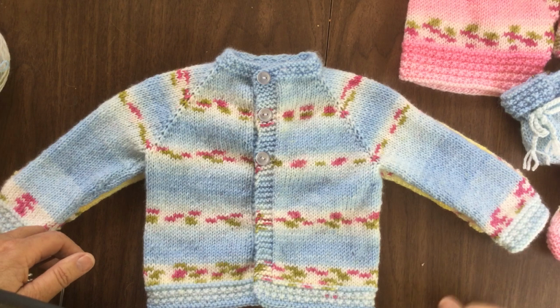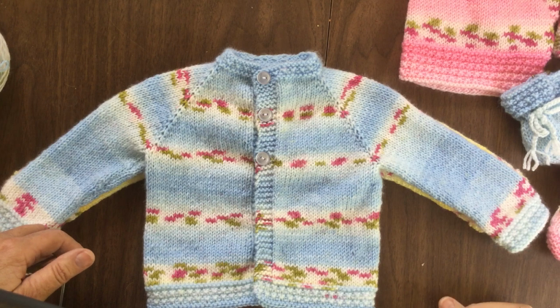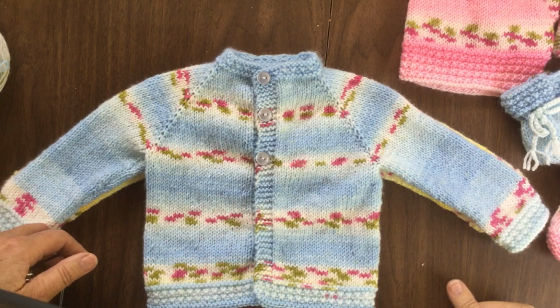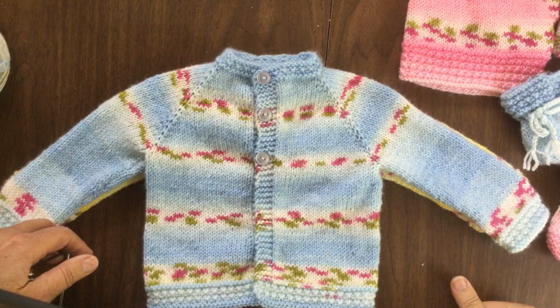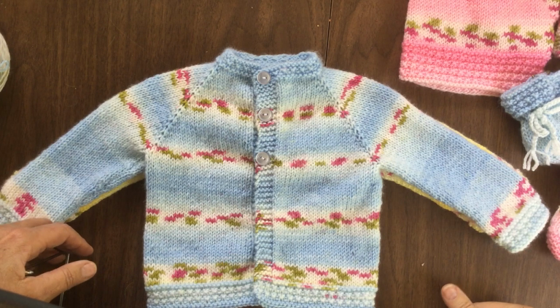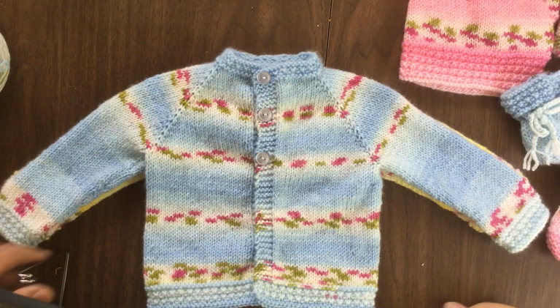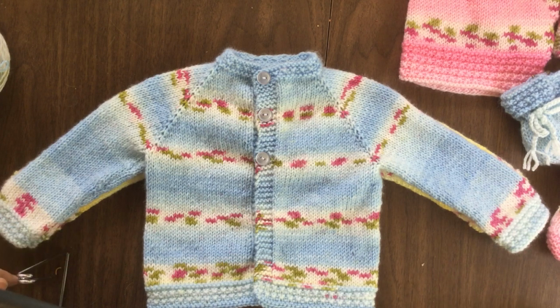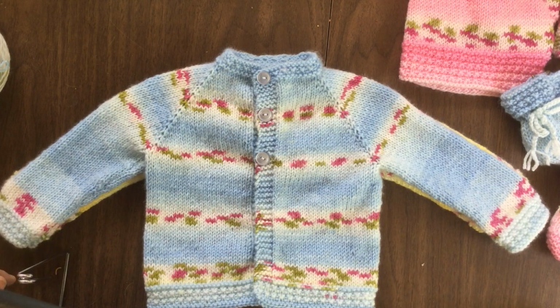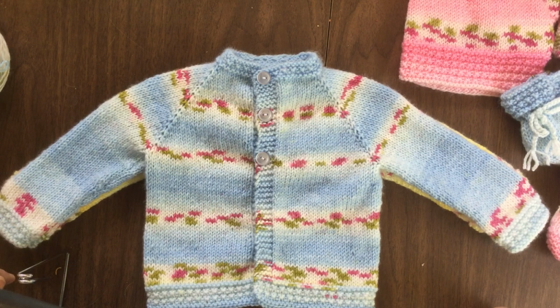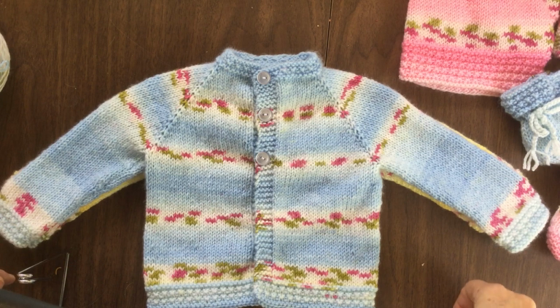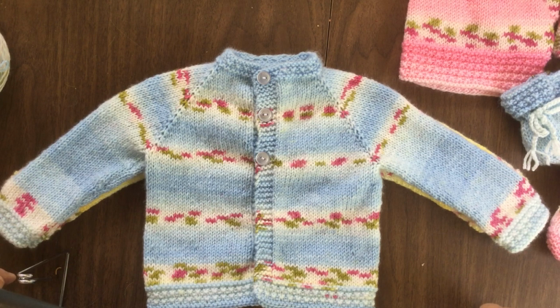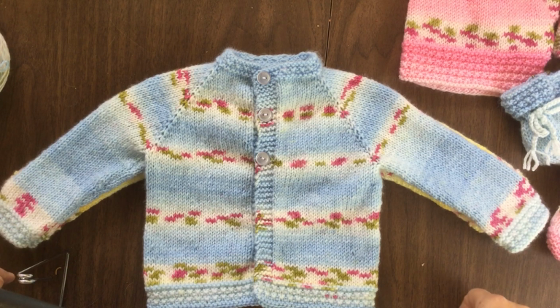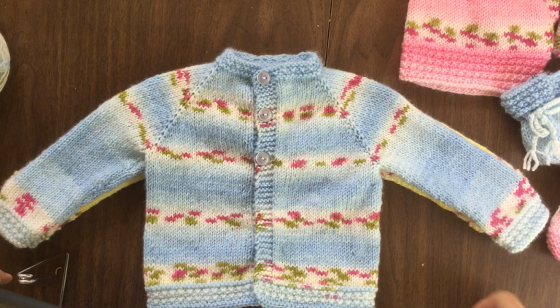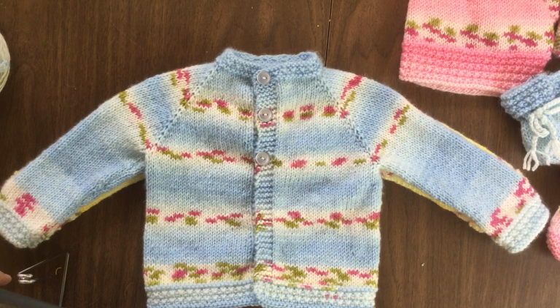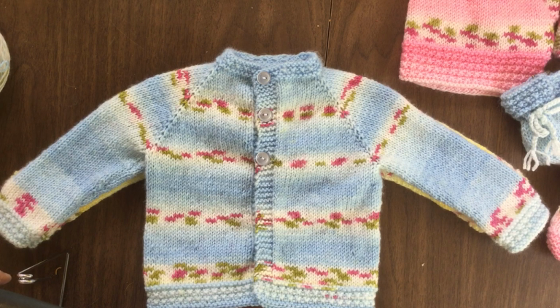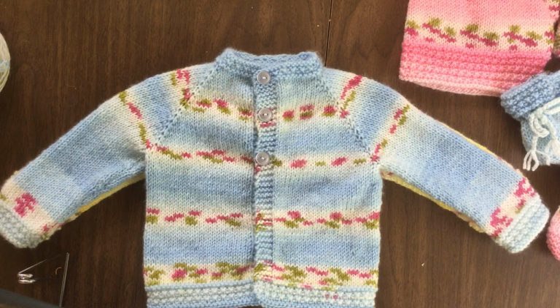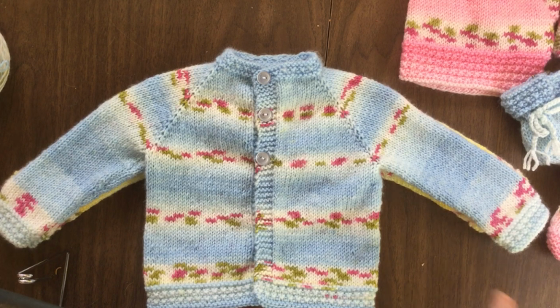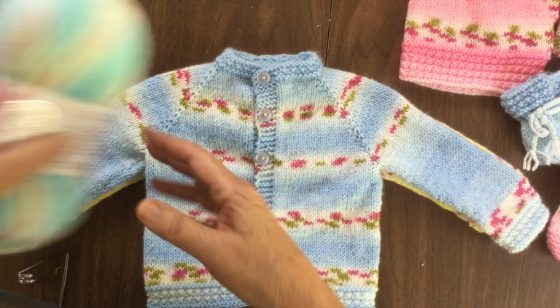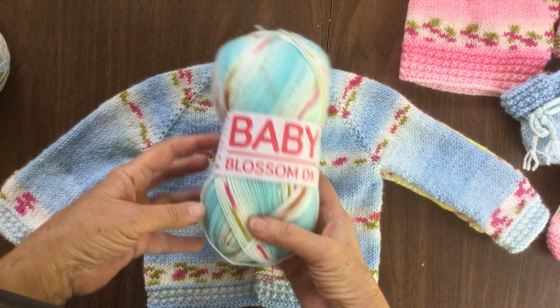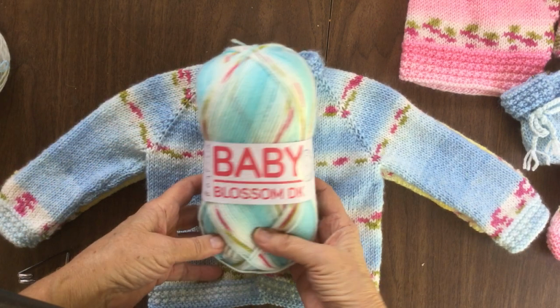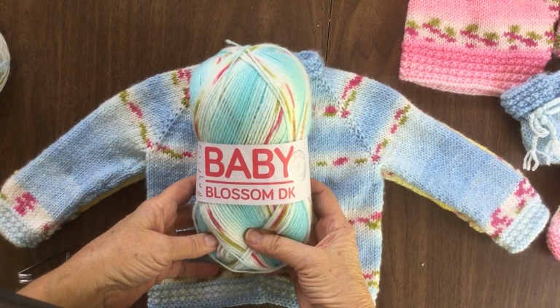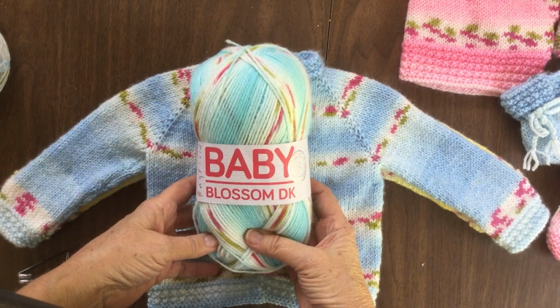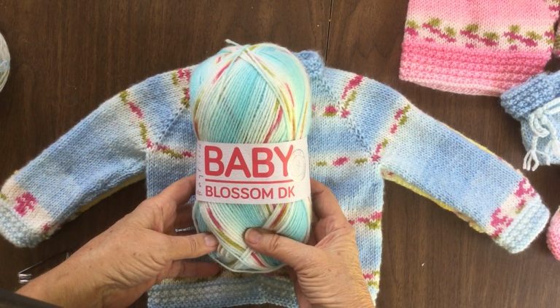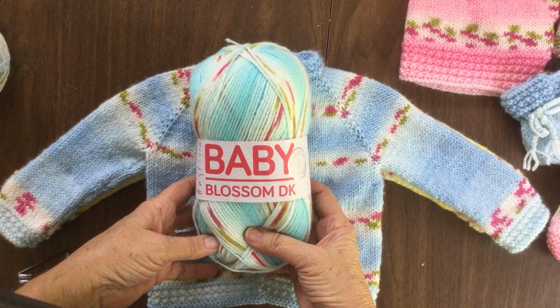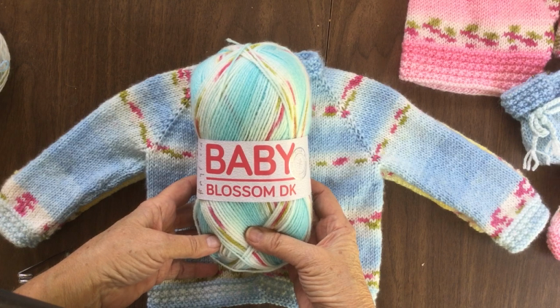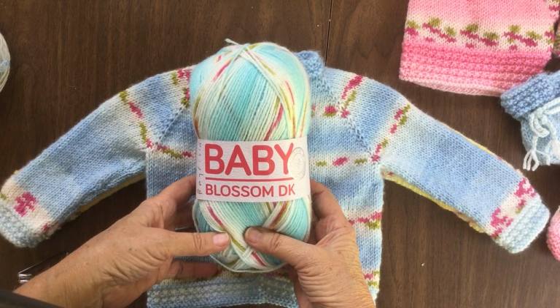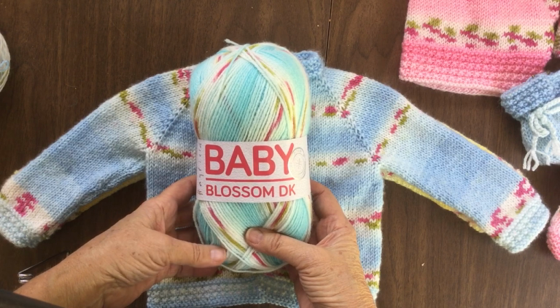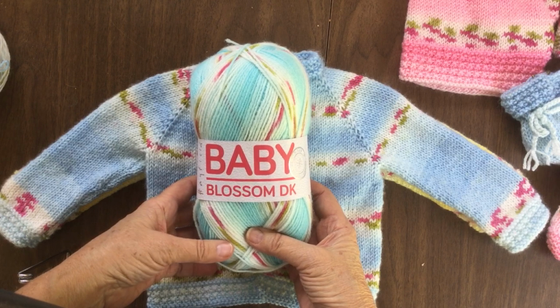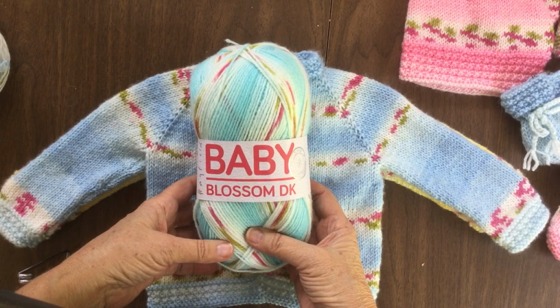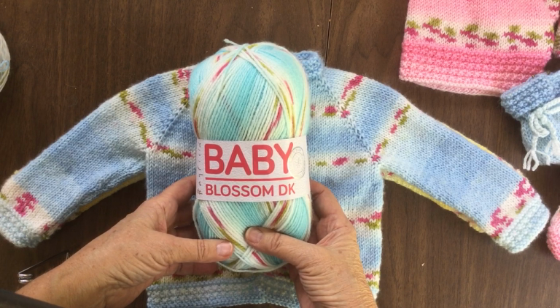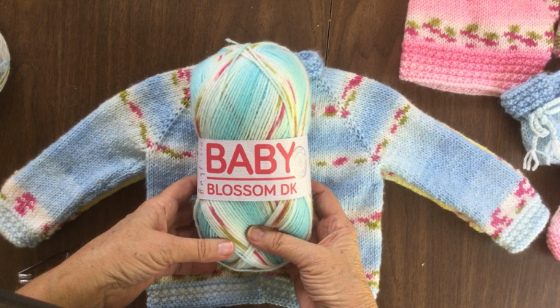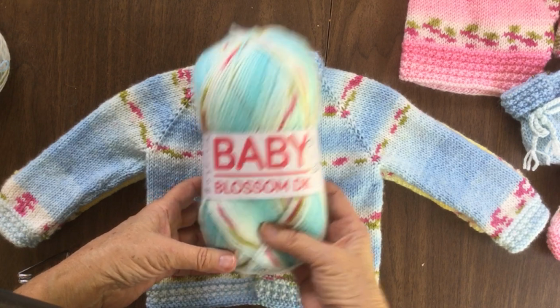This video is going to show how I make a baby jacket from newborn to six-month size out of just one ball of Baby Blossom. It takes a little bit of finagling, but it can be done.